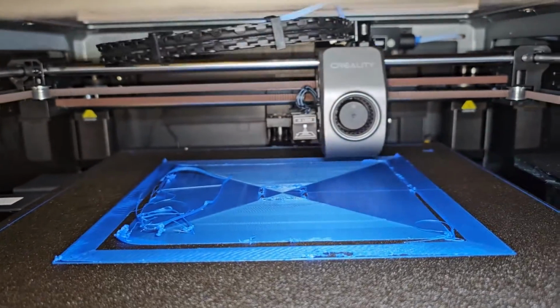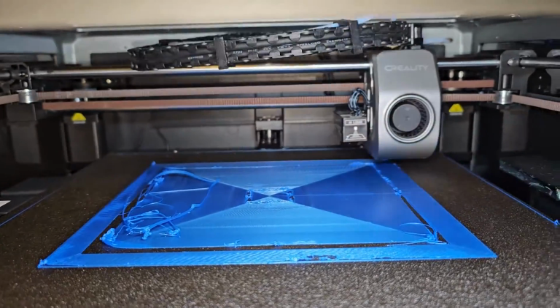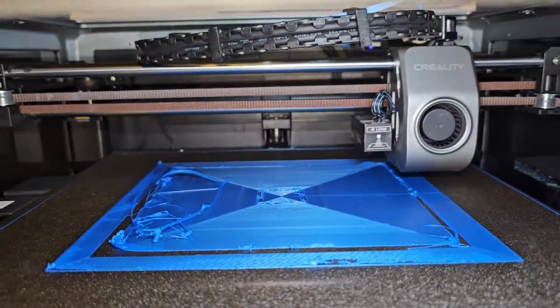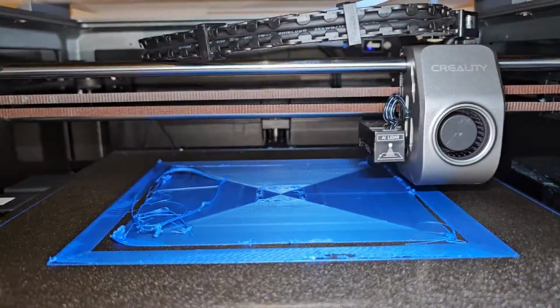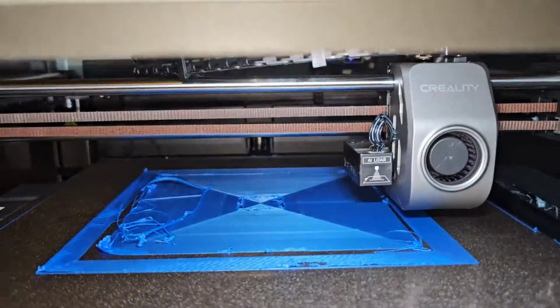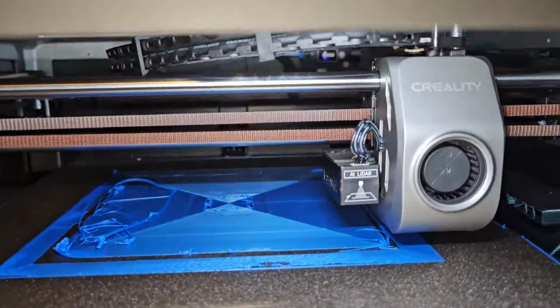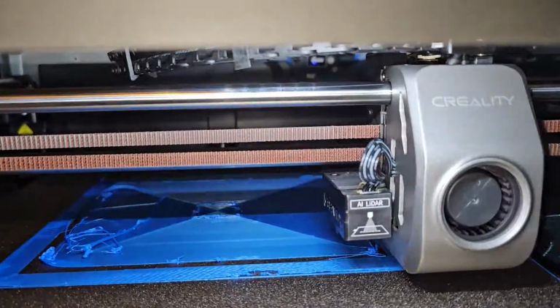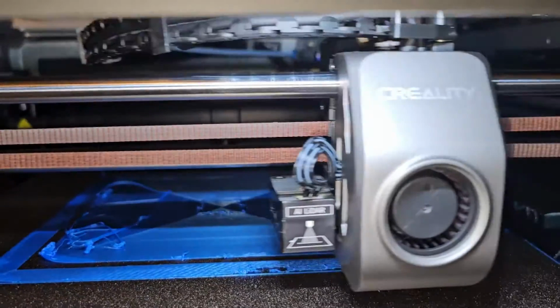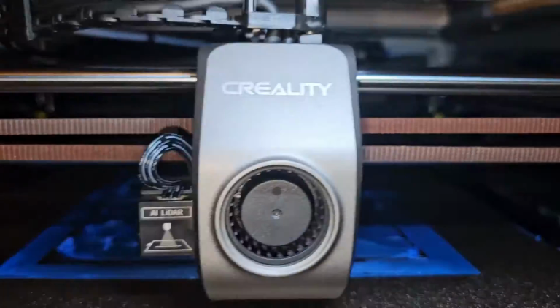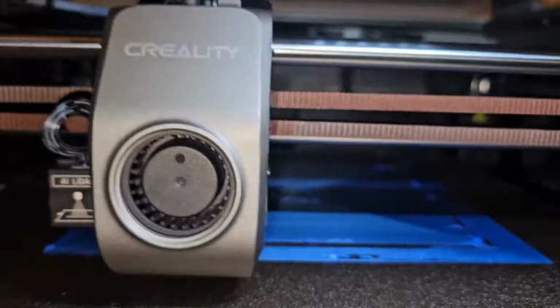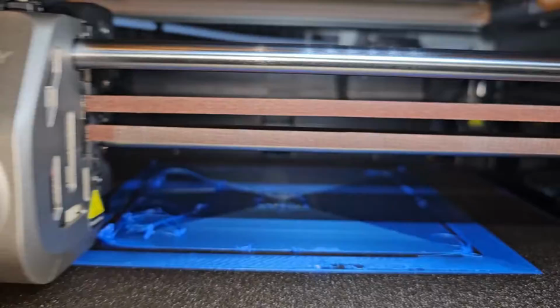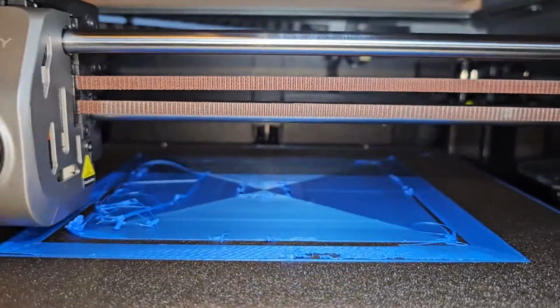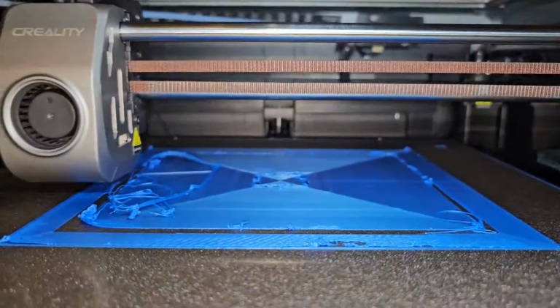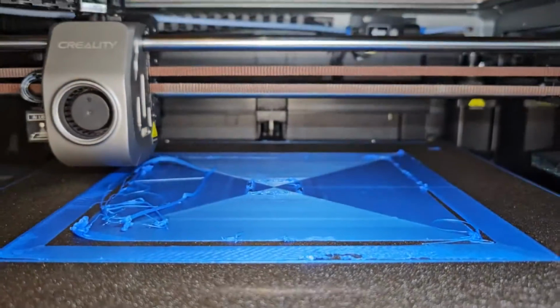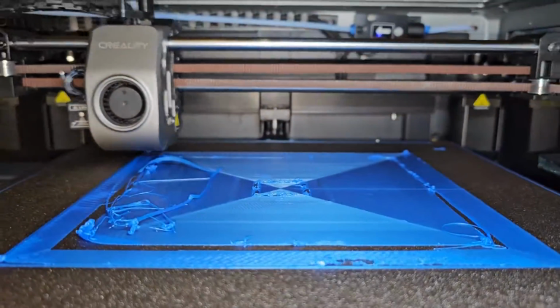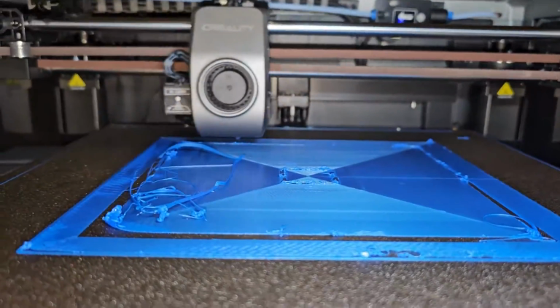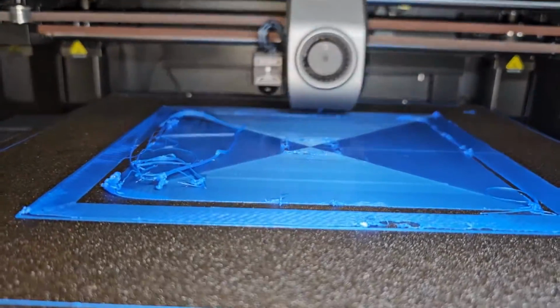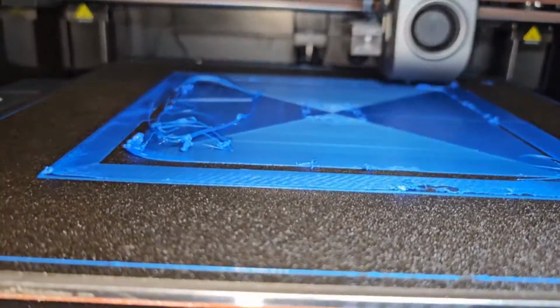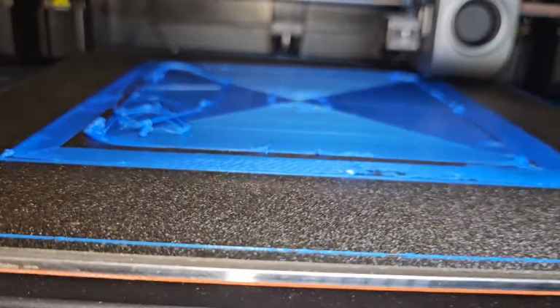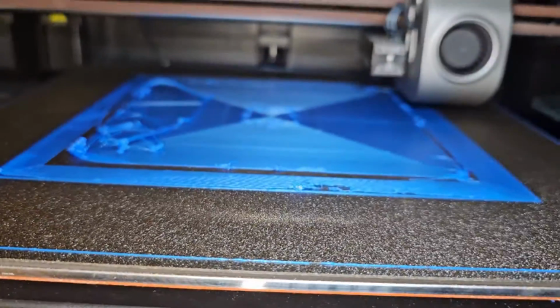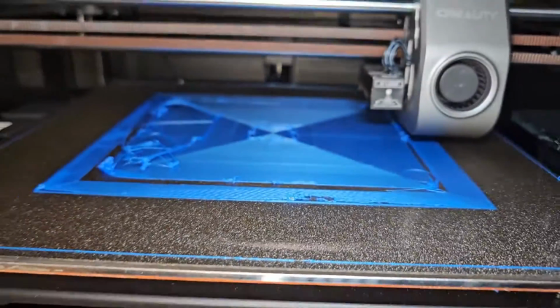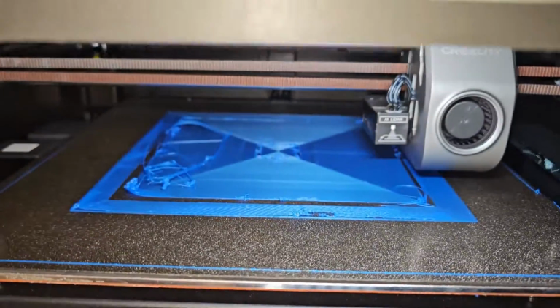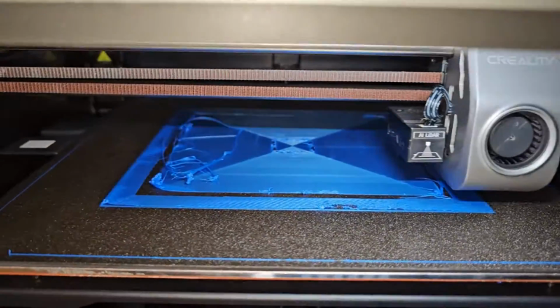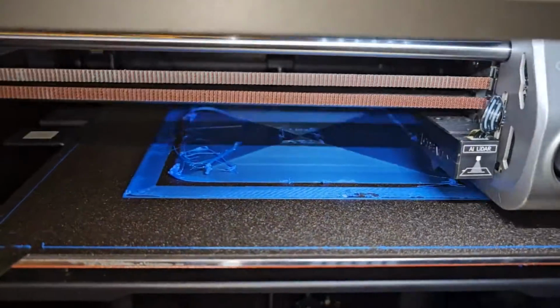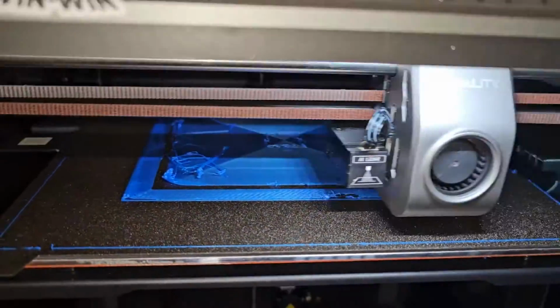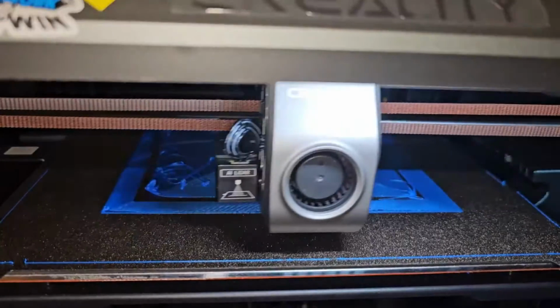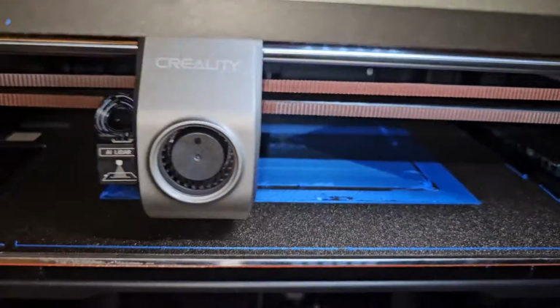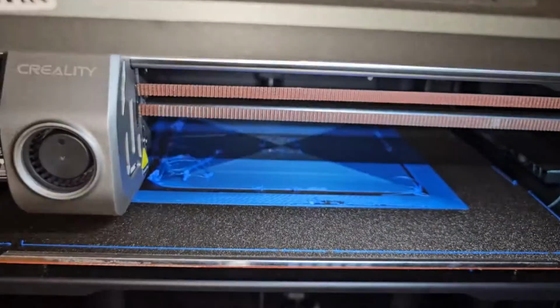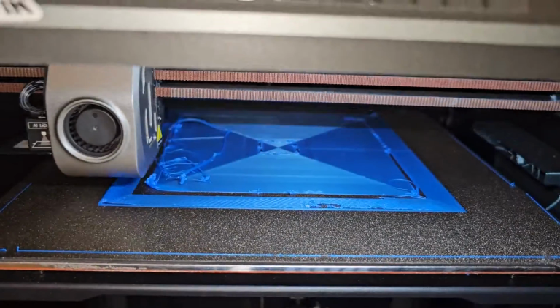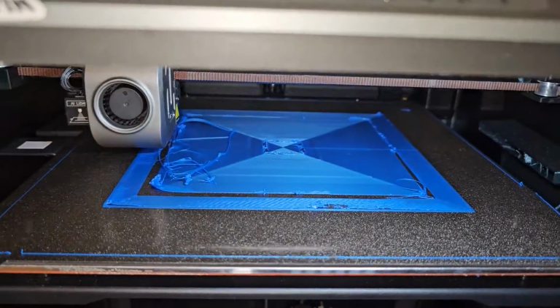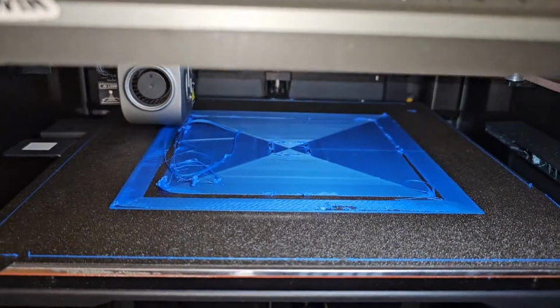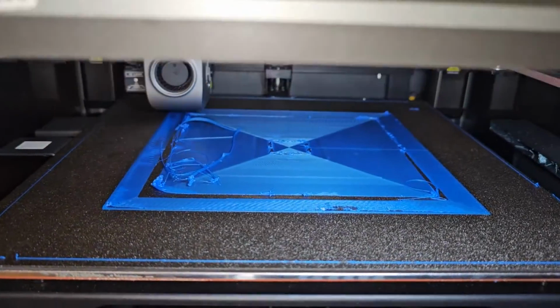Now it's not making that noise because I slowed down the acceleration/deceleration and it's printing okay now. I was so mad, honestly so angry about why the first layer was not sticking at all.